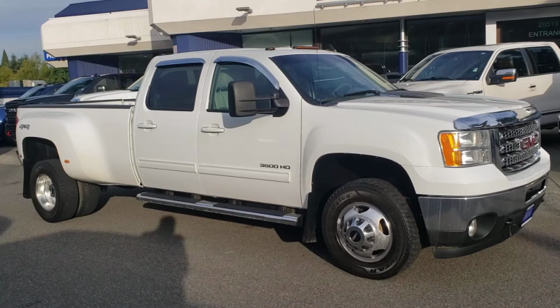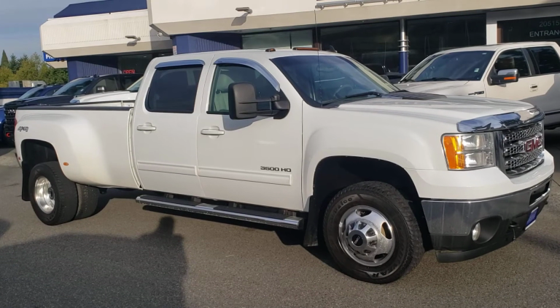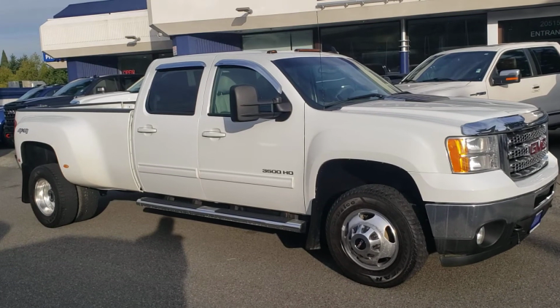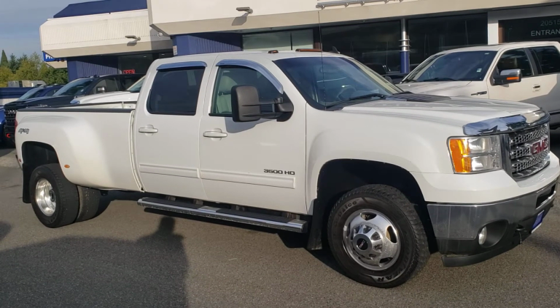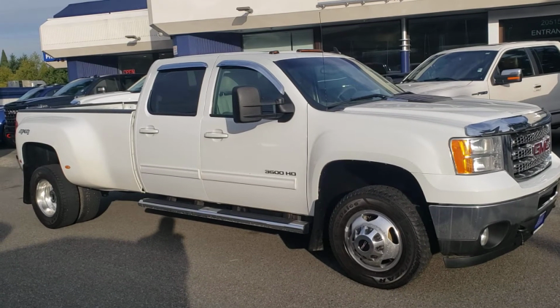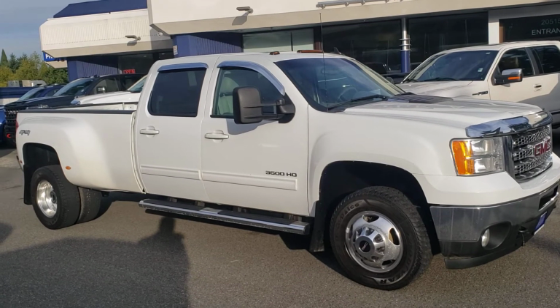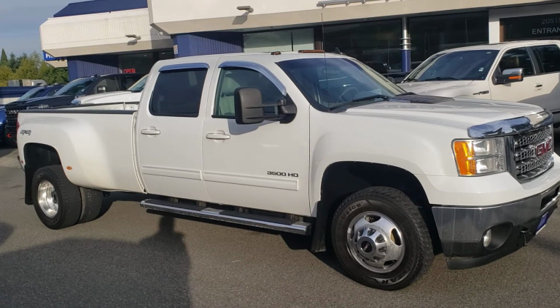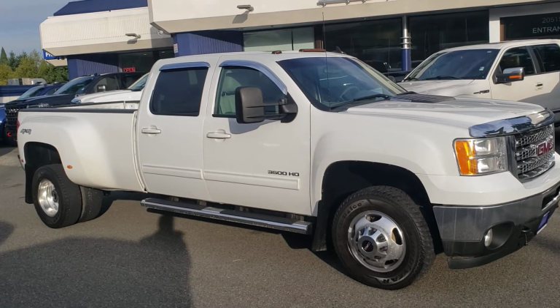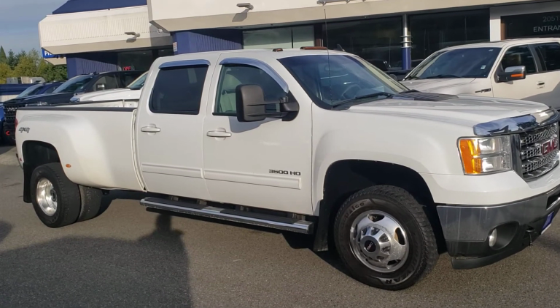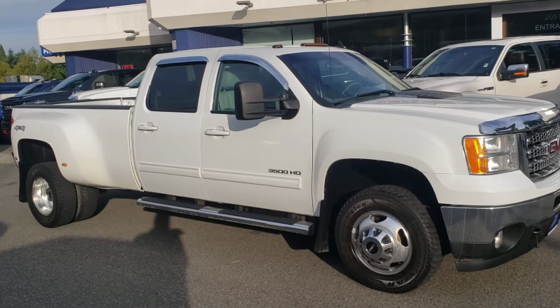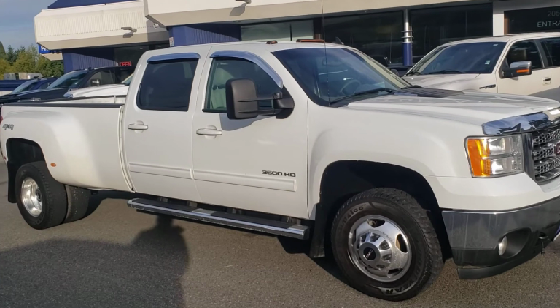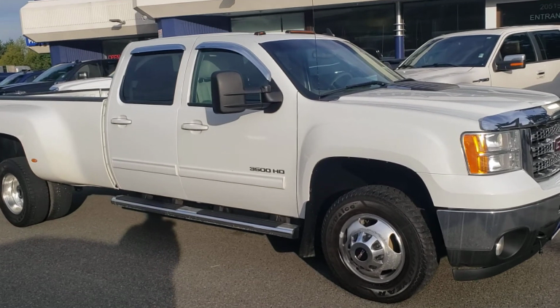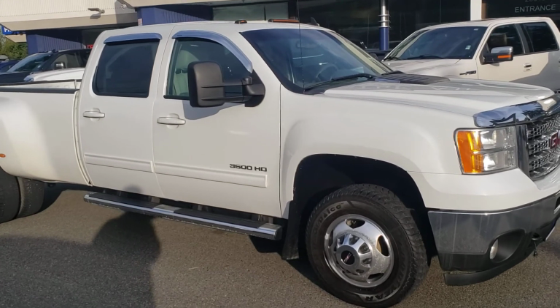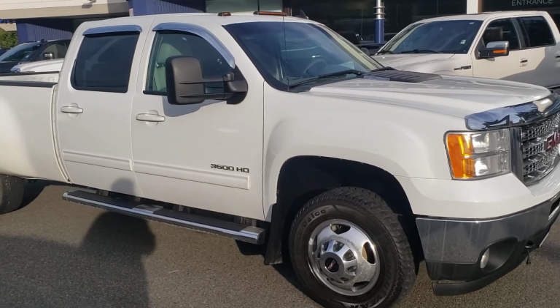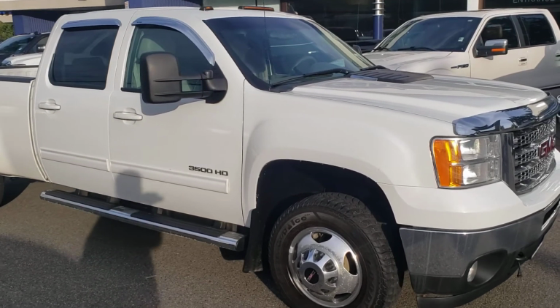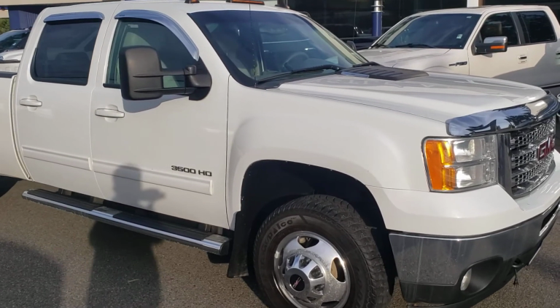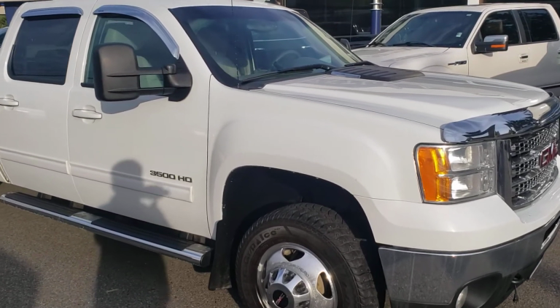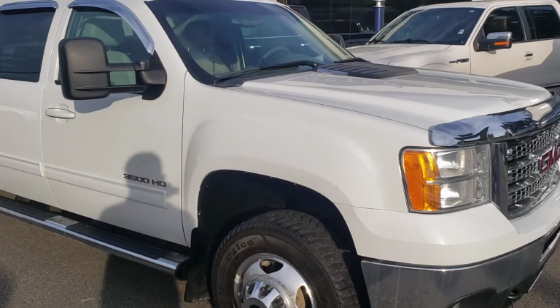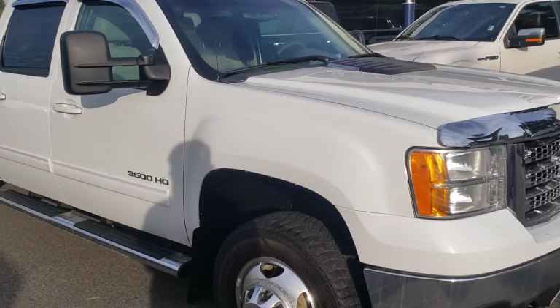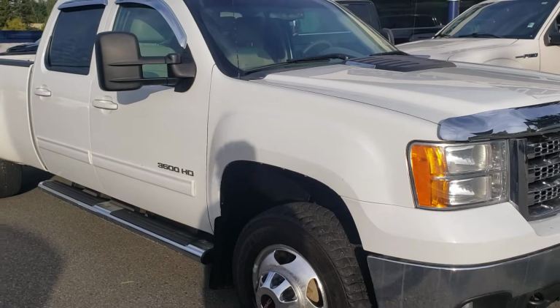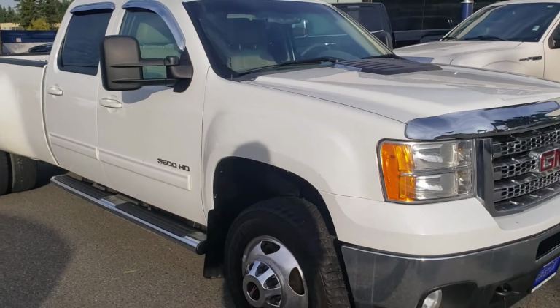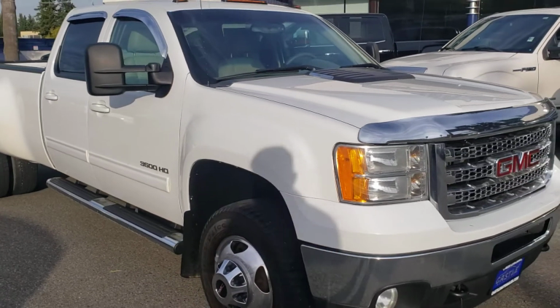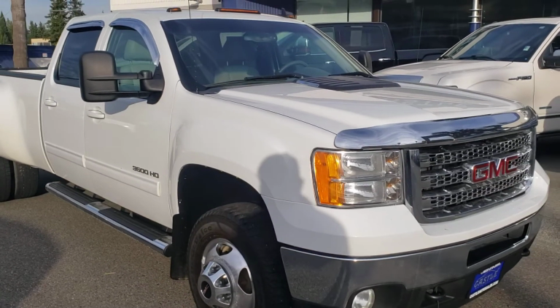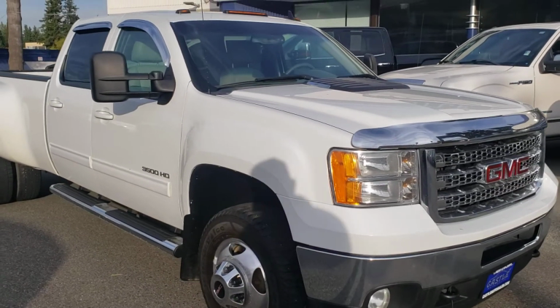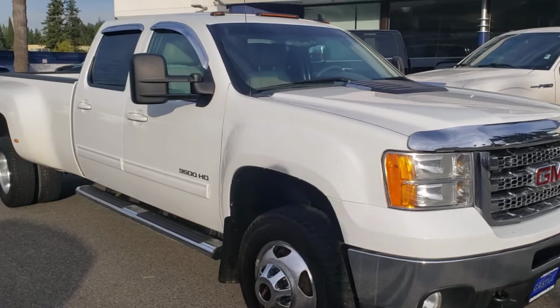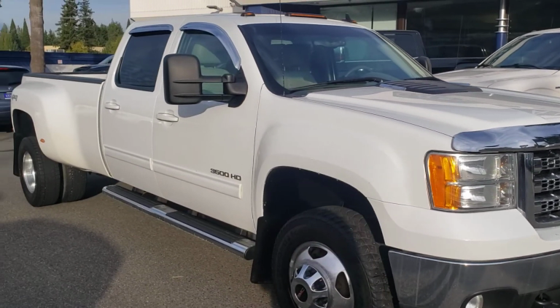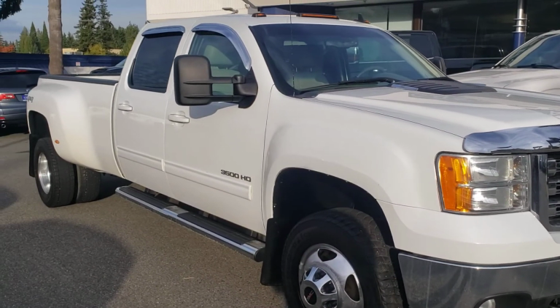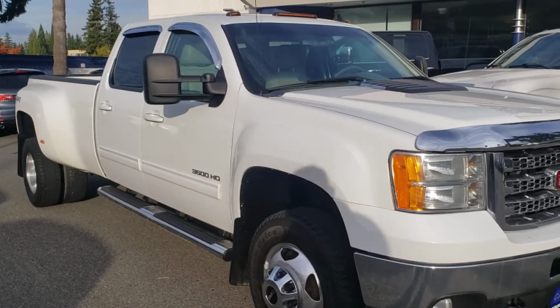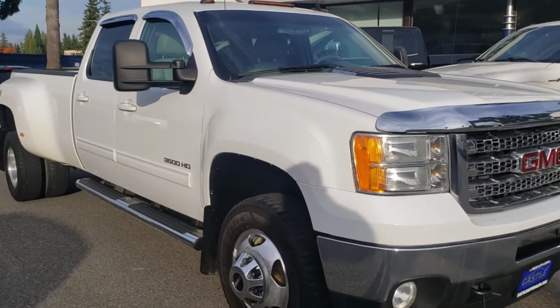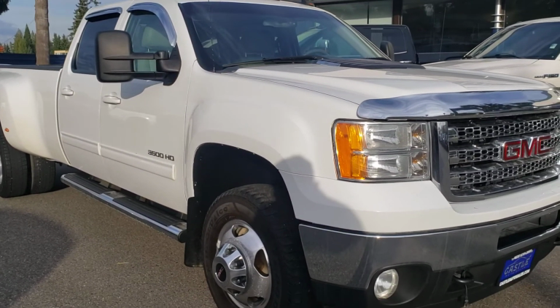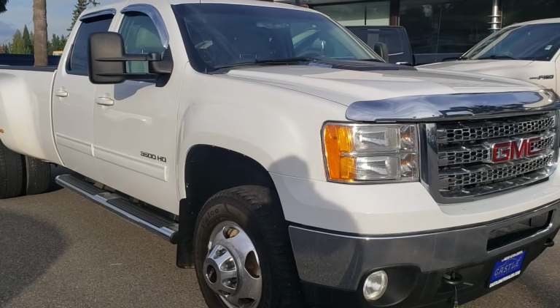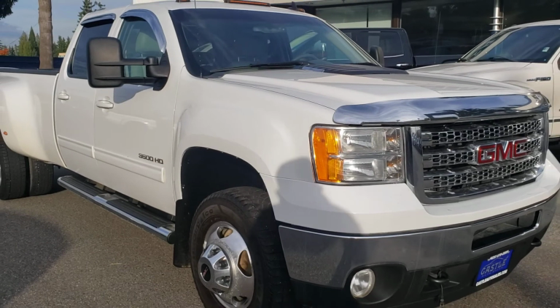Good afternoon, Cory Frazier here at Castle Auto Sales. Hashtag Frazier's Friends. Today I'm going to be doing a walk around of this 2013 GMC Sierra 3500 6.6 liter Duramax Dually.